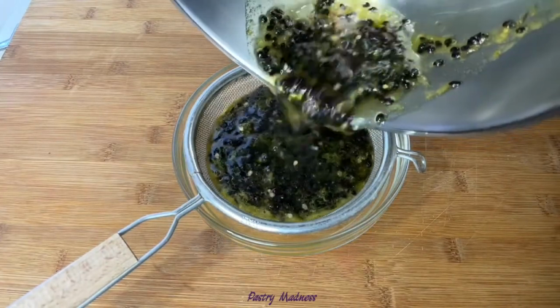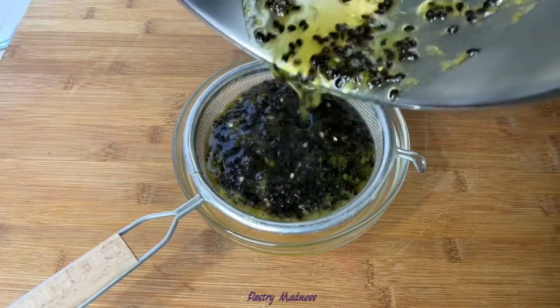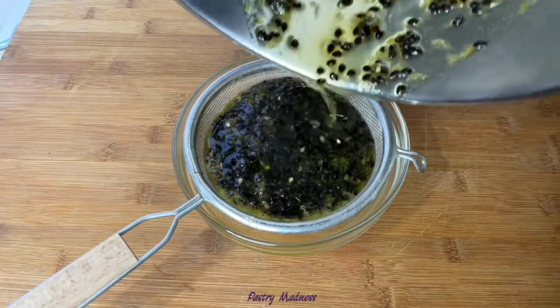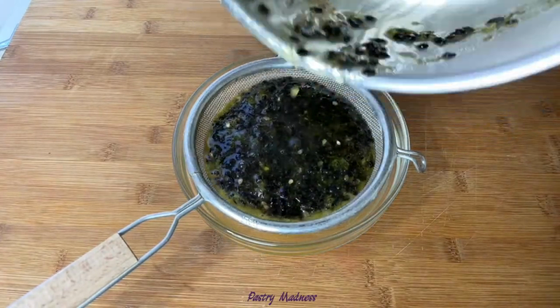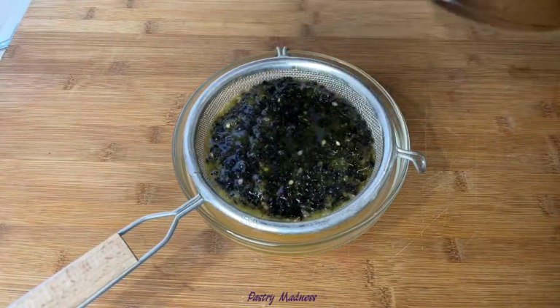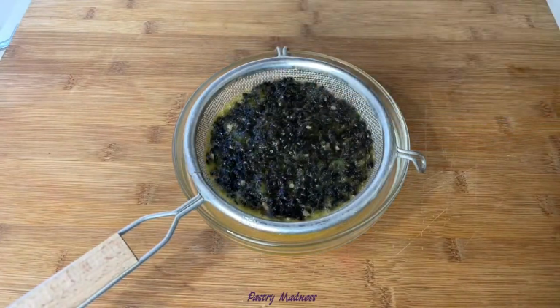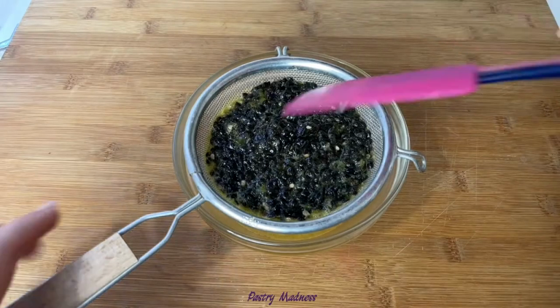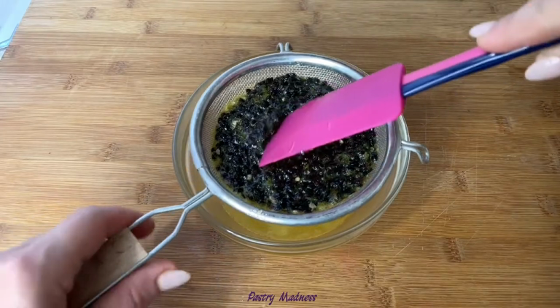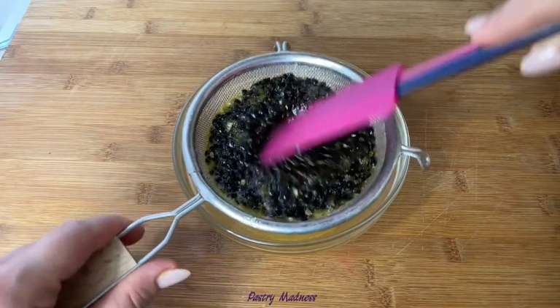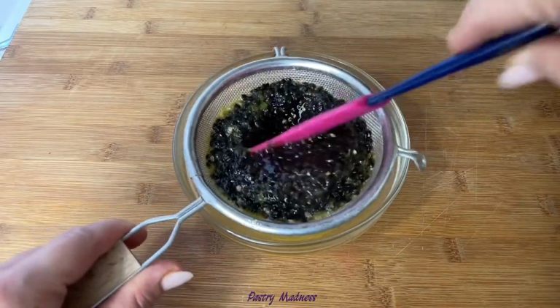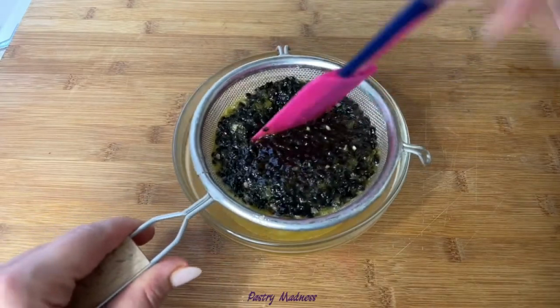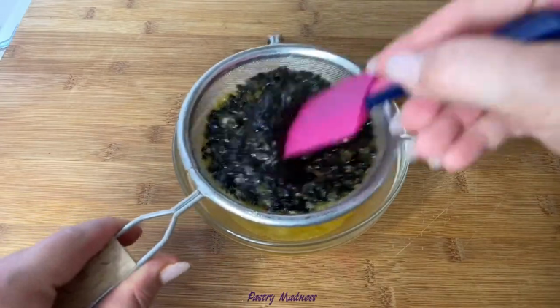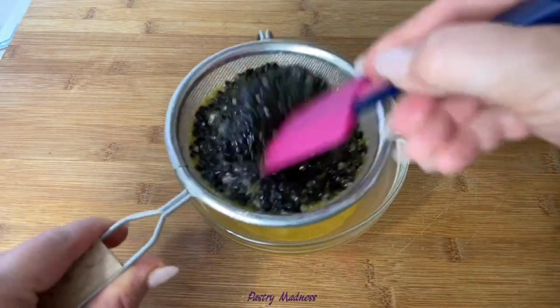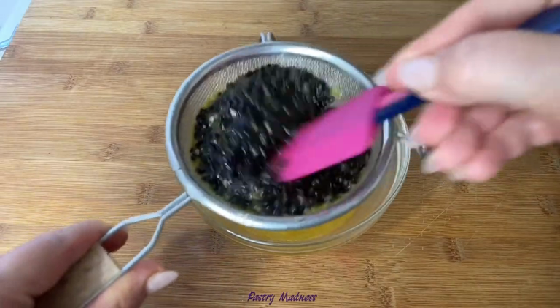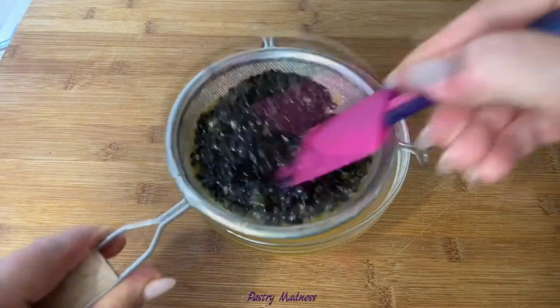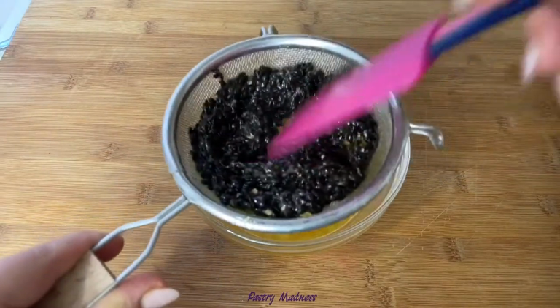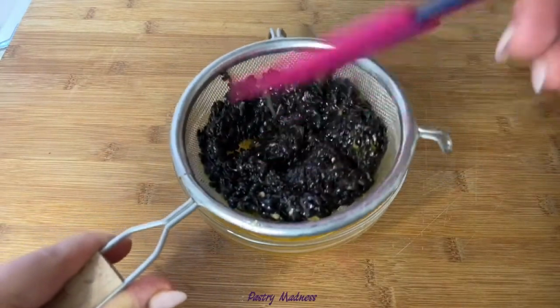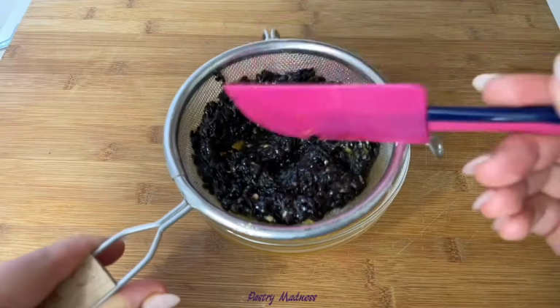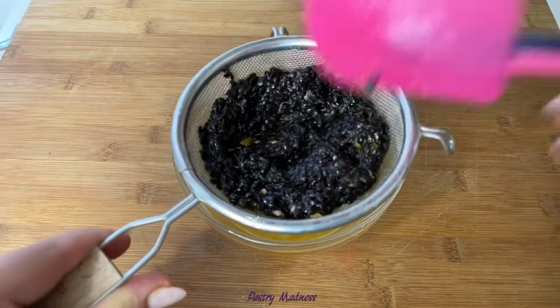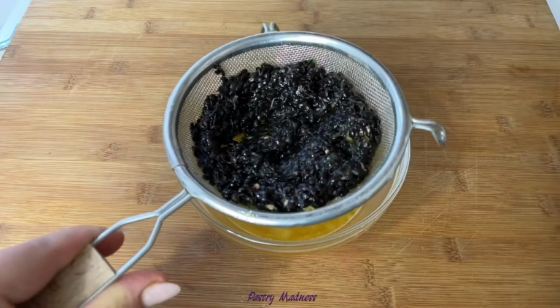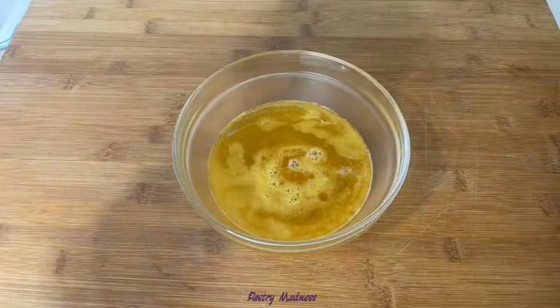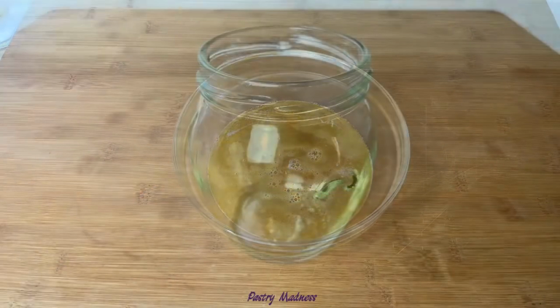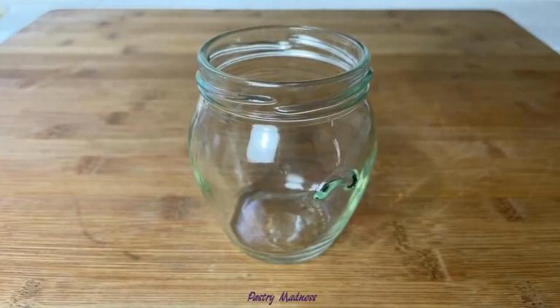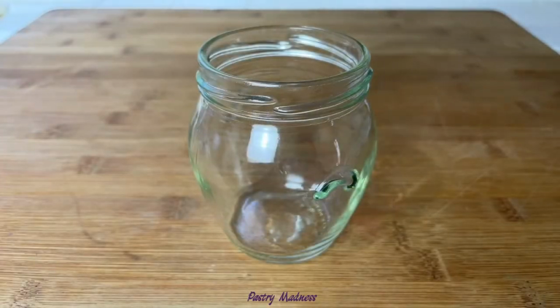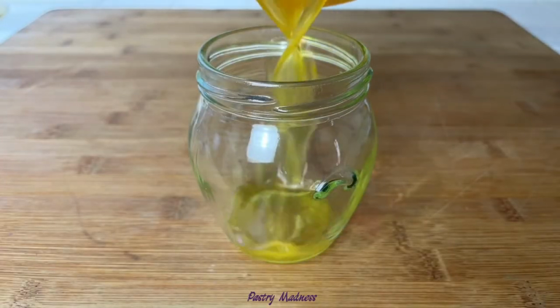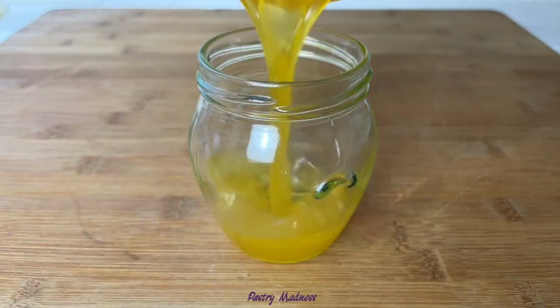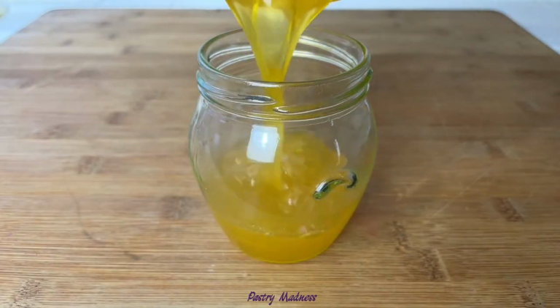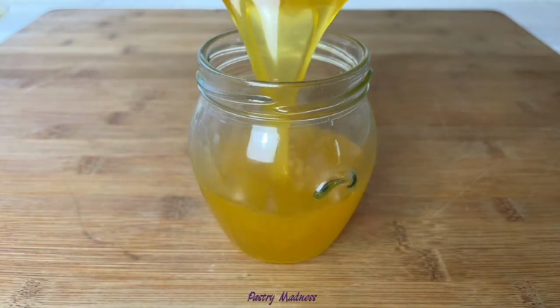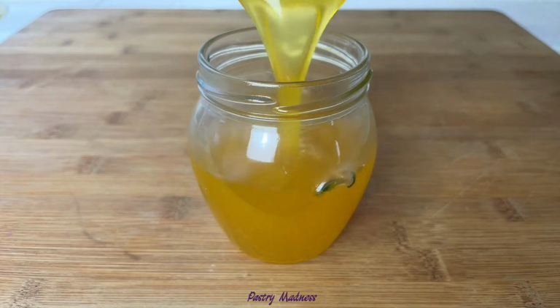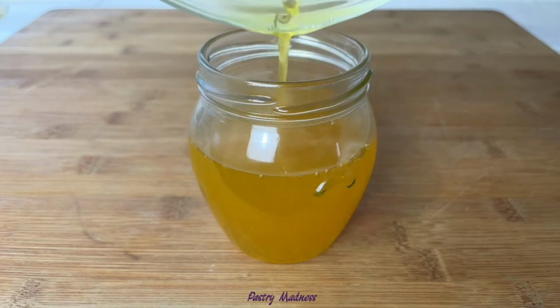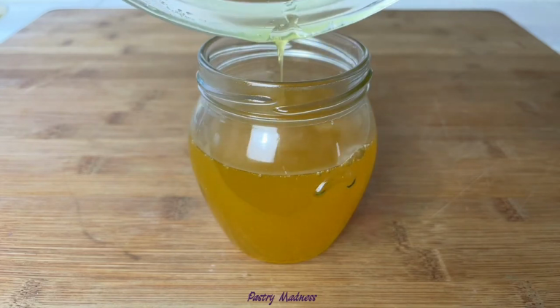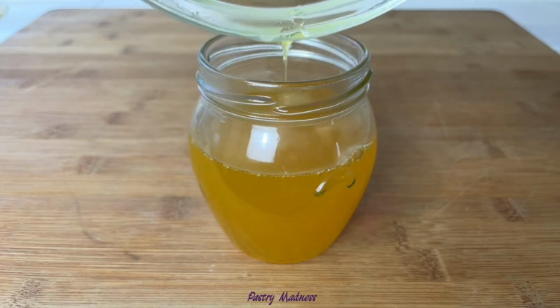Then let it cool completely in the pan and pour it through a sieve to discard the seeds once again. That's it — the simple syrup with a light hint of tropical fruit is ready! Pour it into a jar and keep refrigerated for up to two weeks.